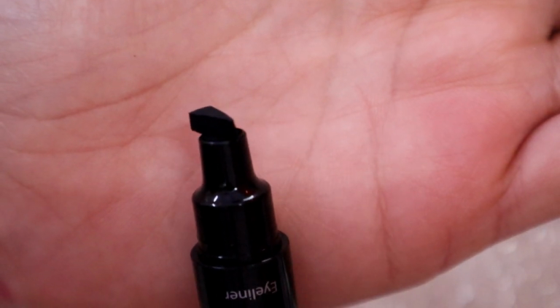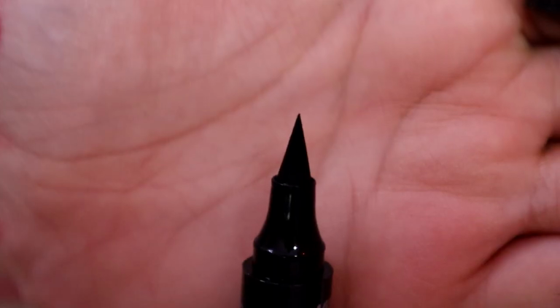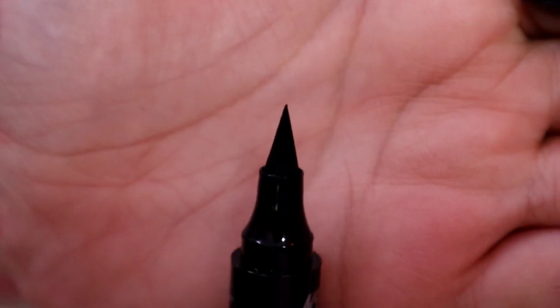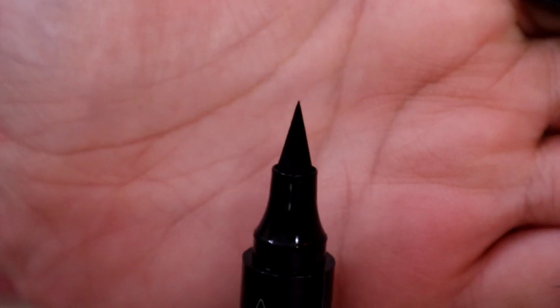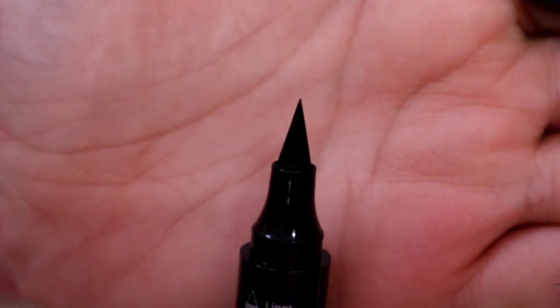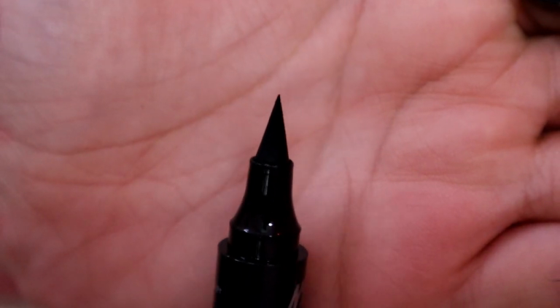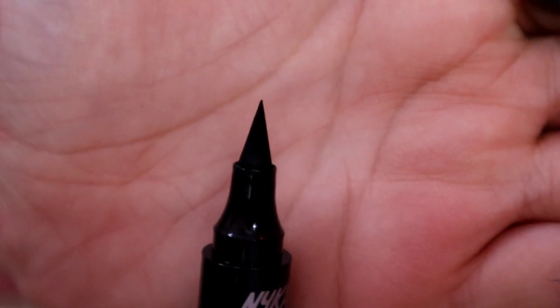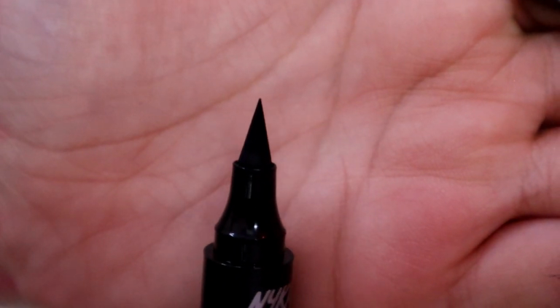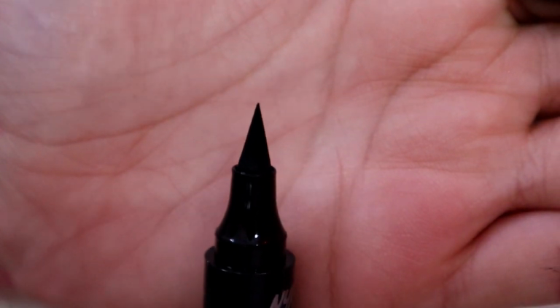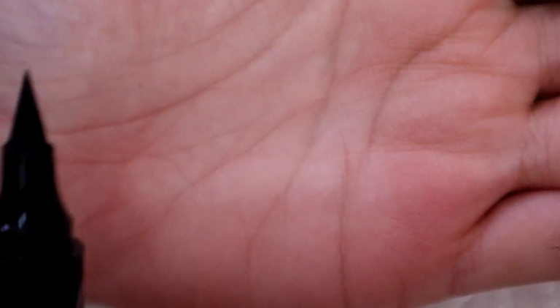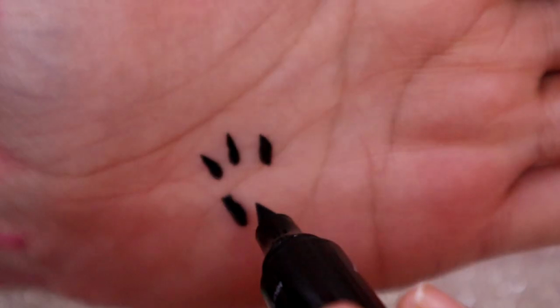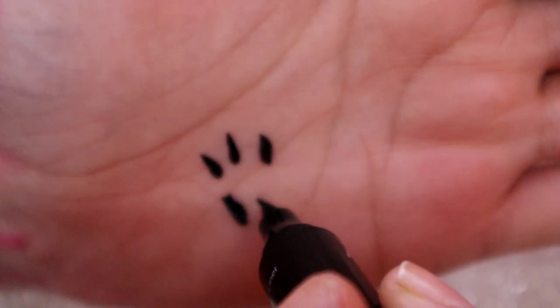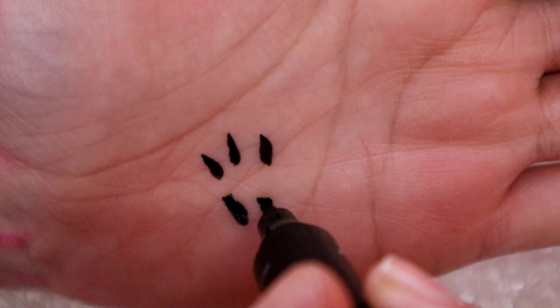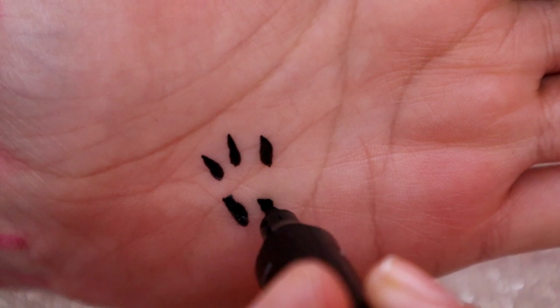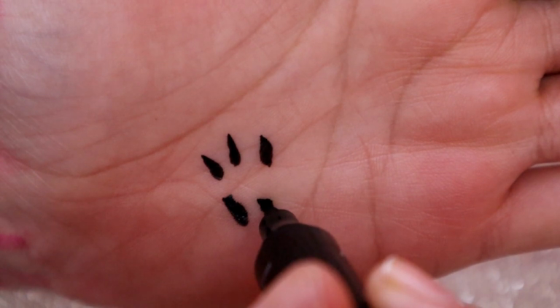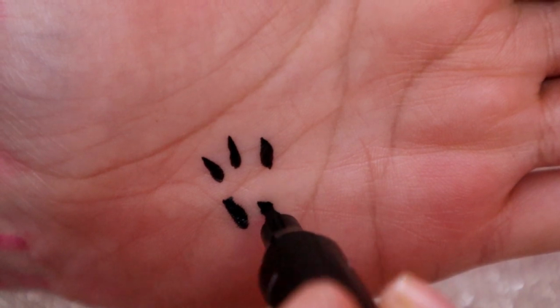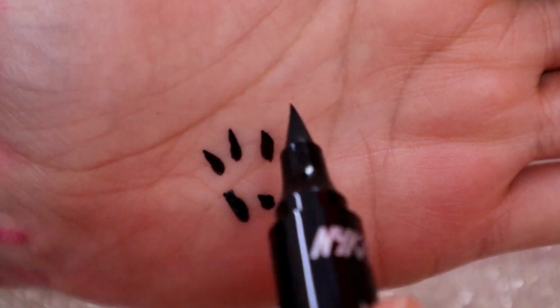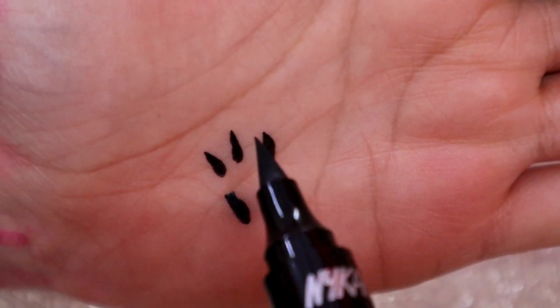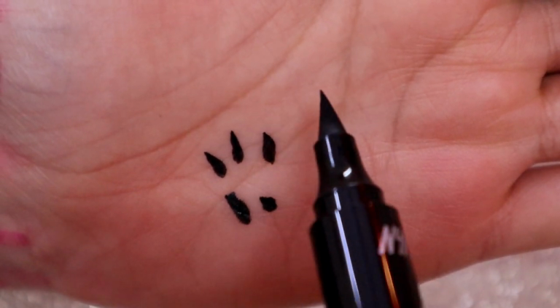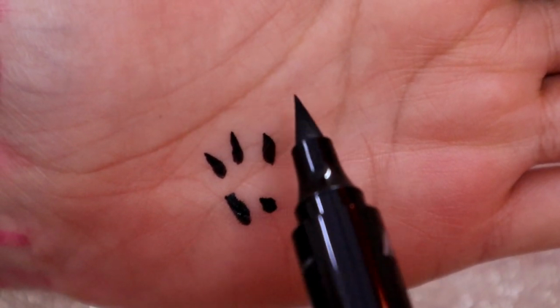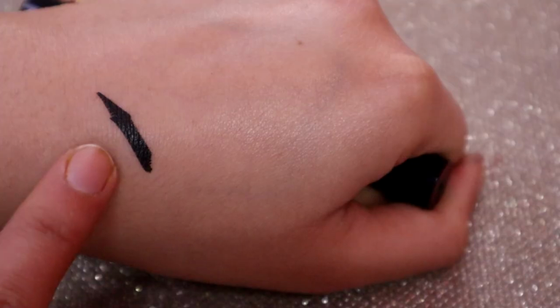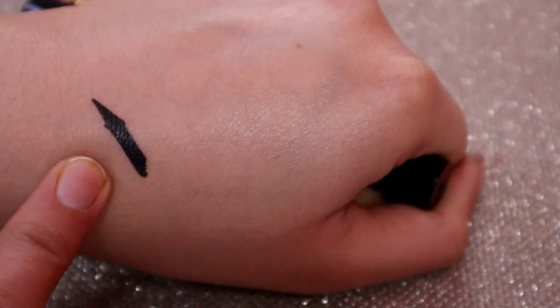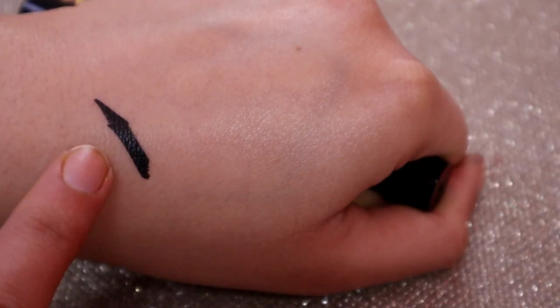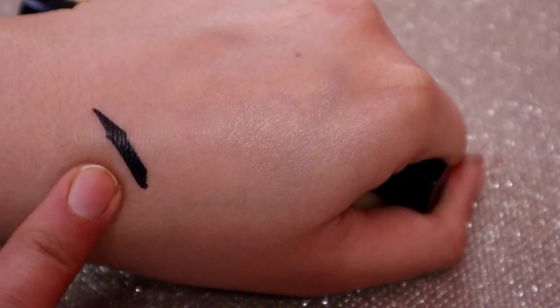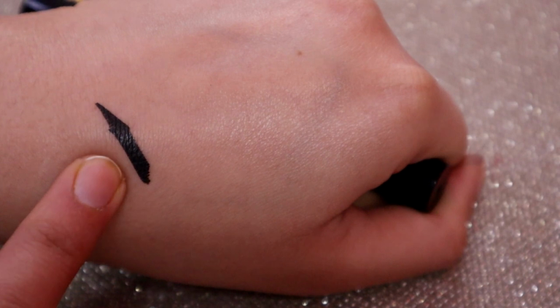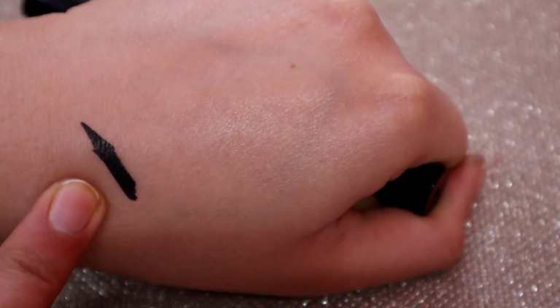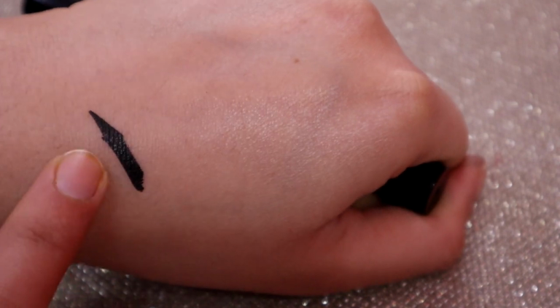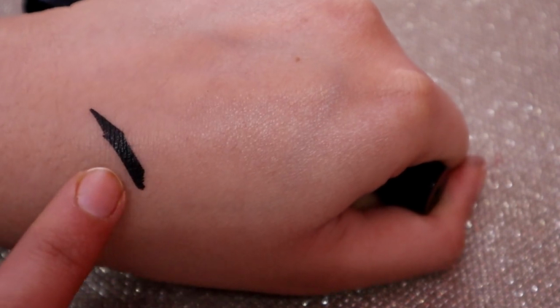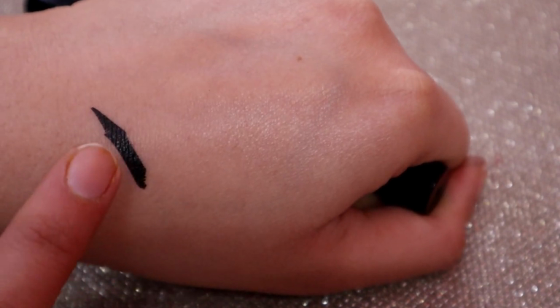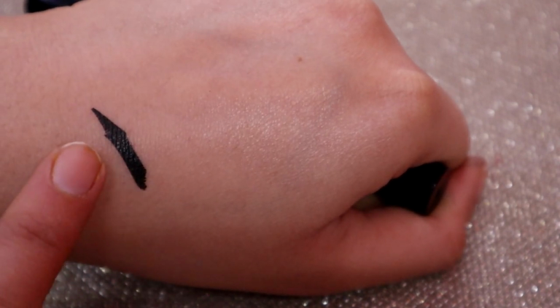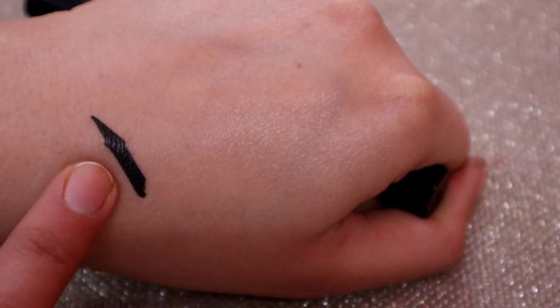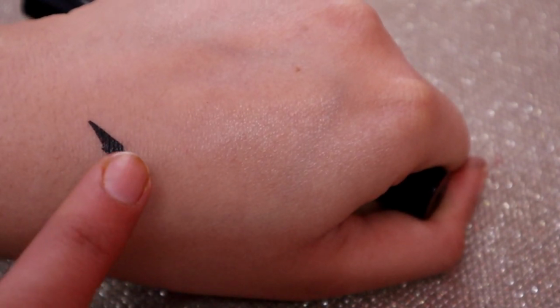The other side is the liner. You can see that it's very pointed with a fine tip. And this is giving a very matte finish.